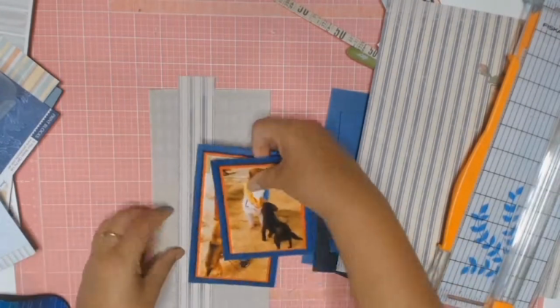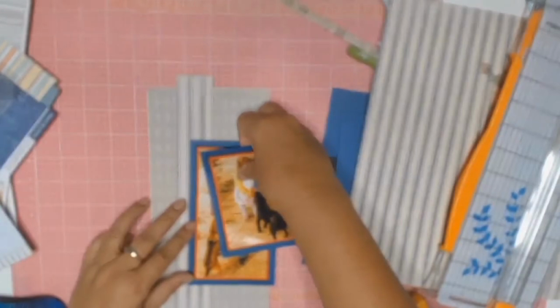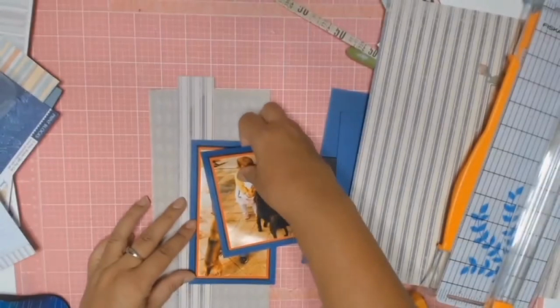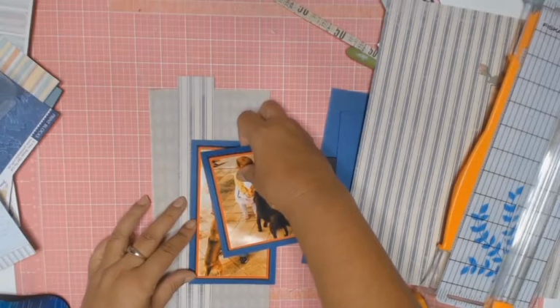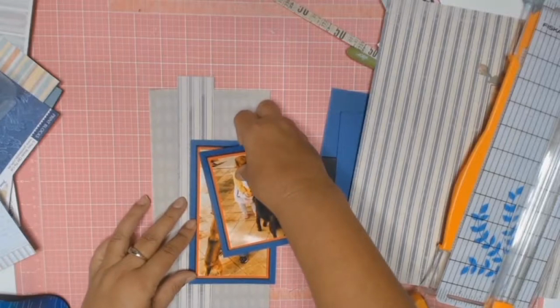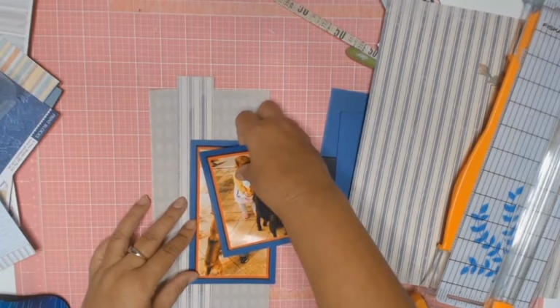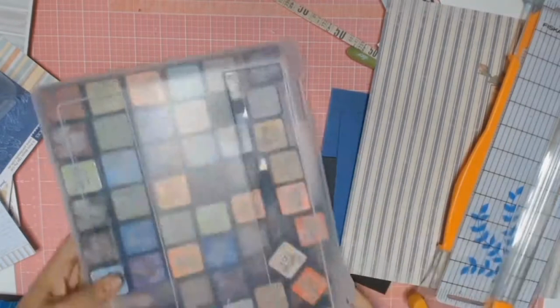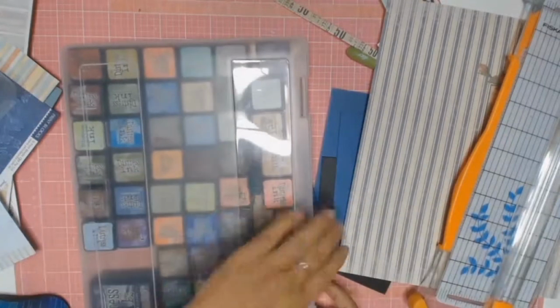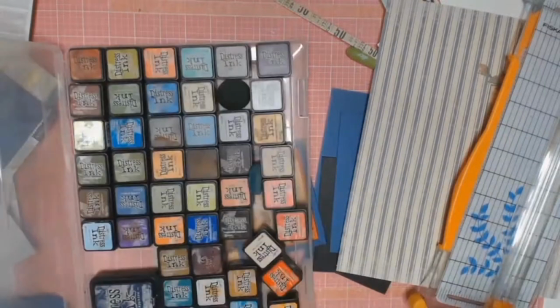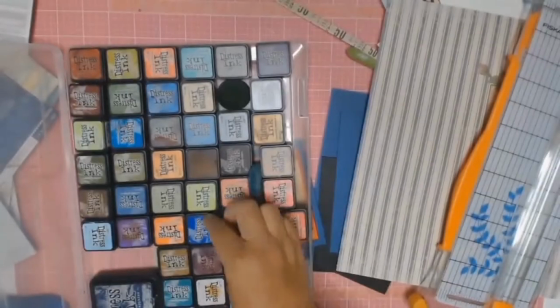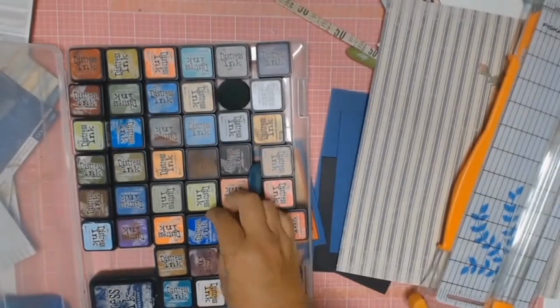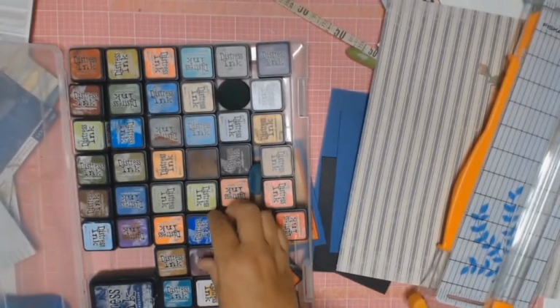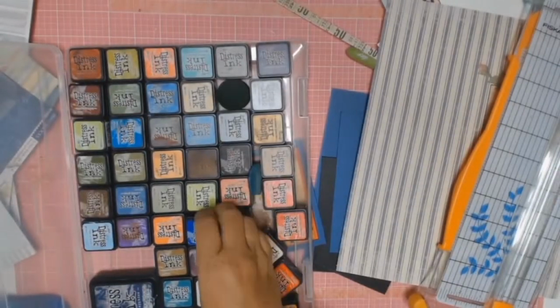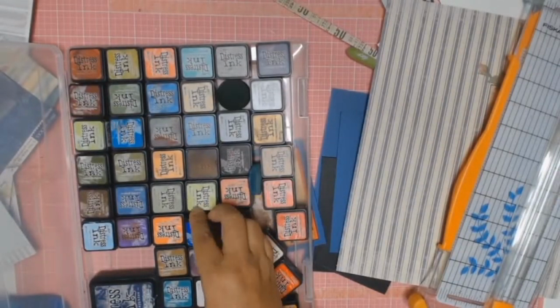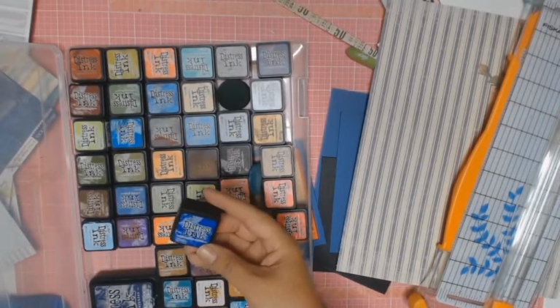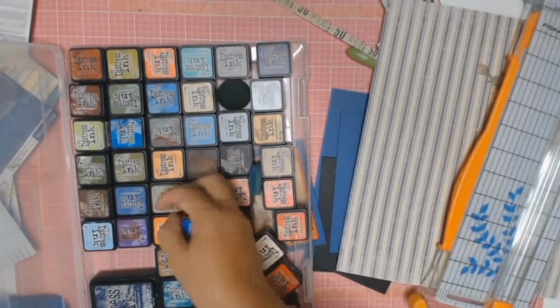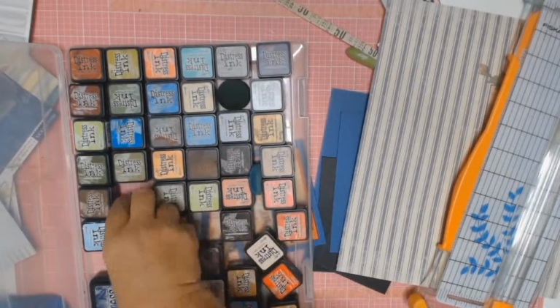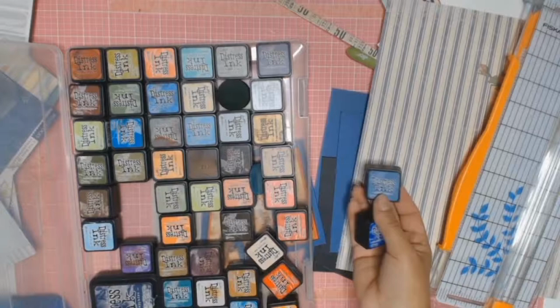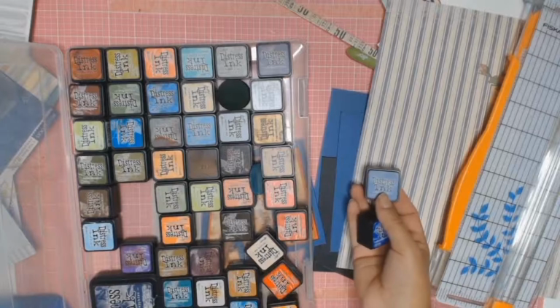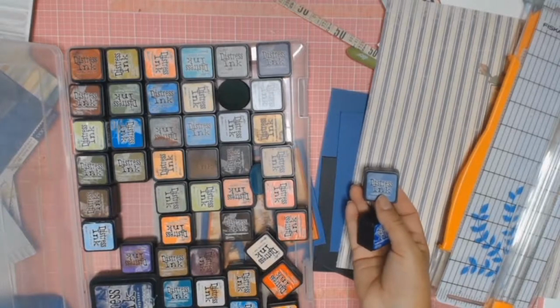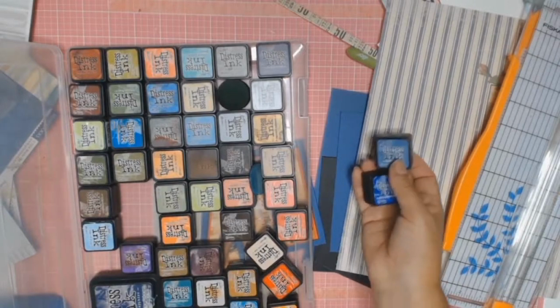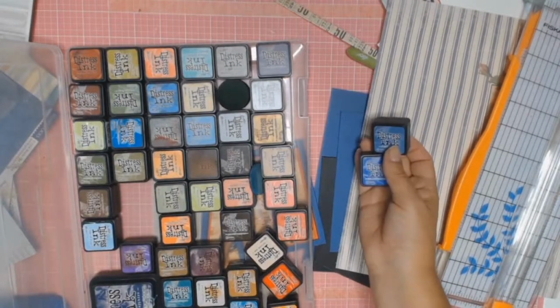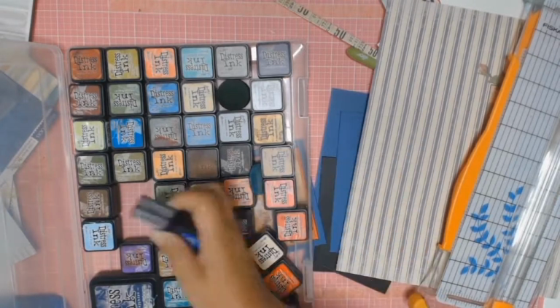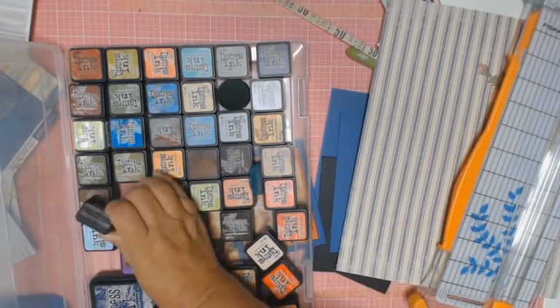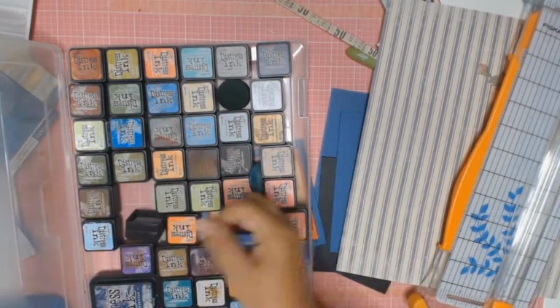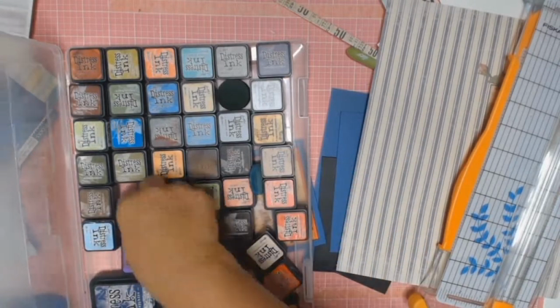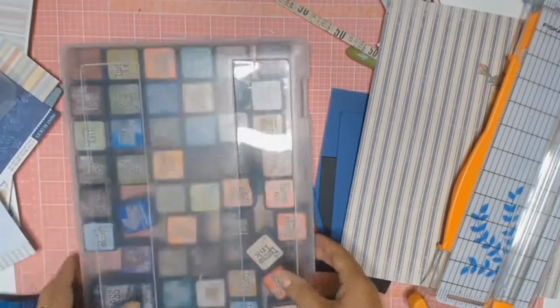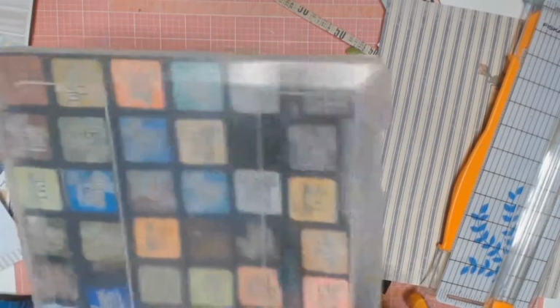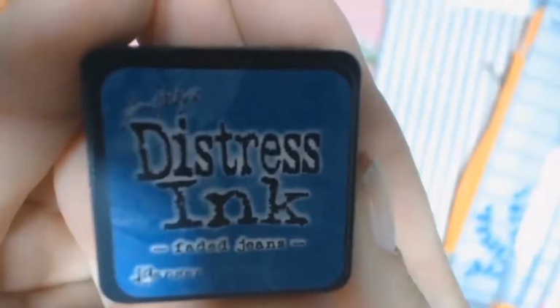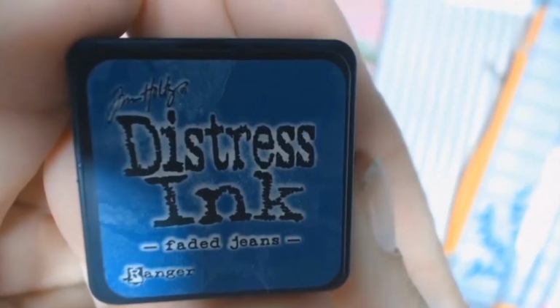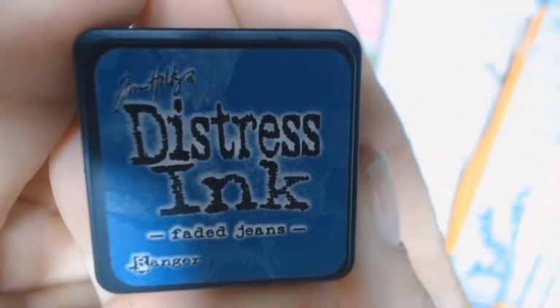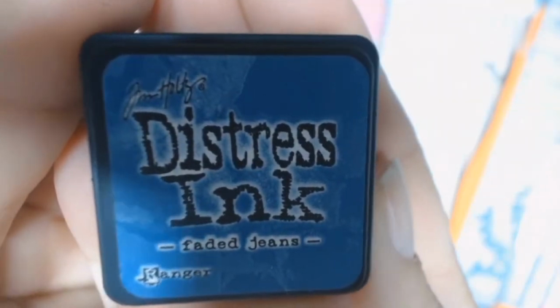Because this year is the year where I want to make a big dent in my stash of paper, I thought, if you want to use it, just cut it up and use it. And I really, really like it.